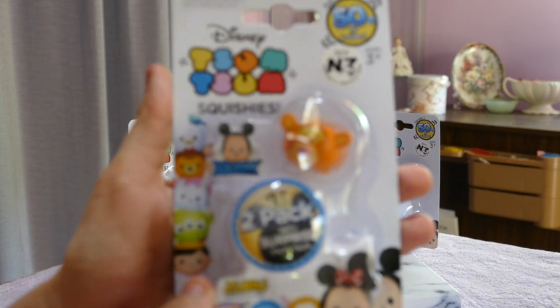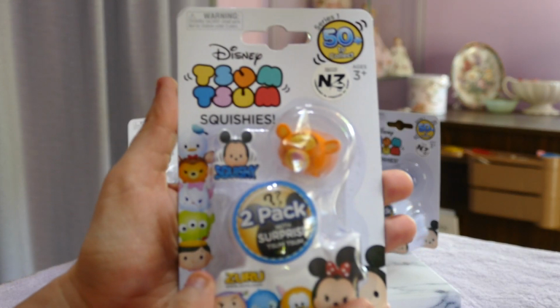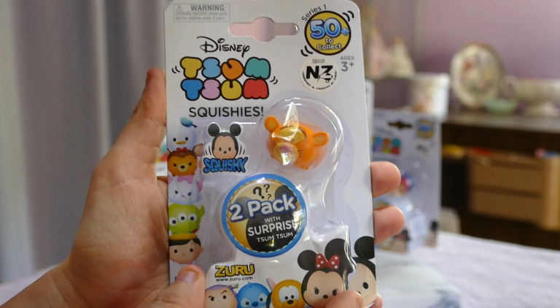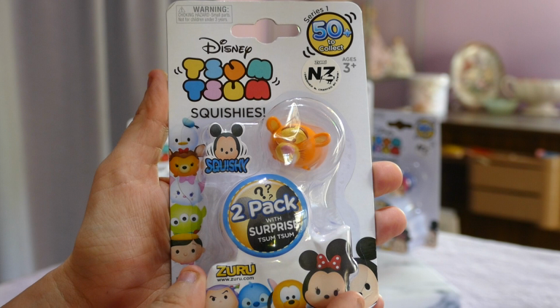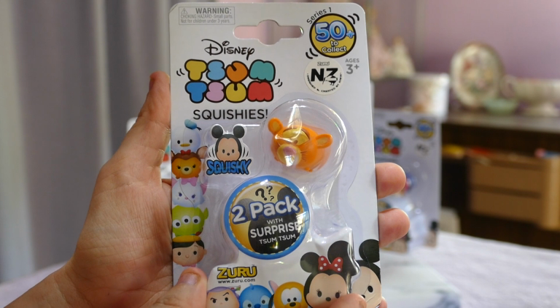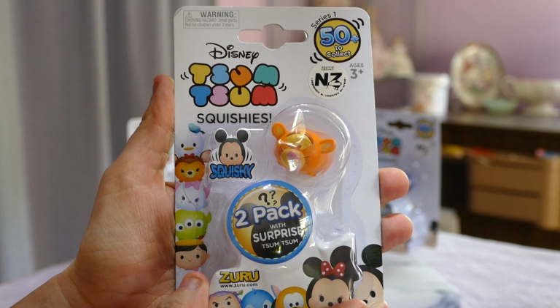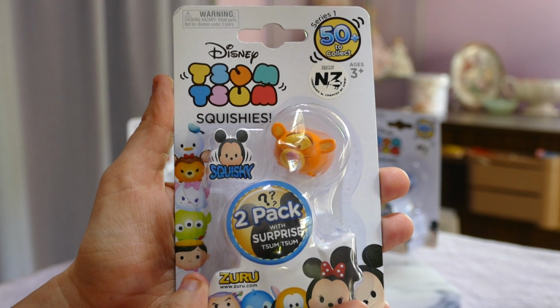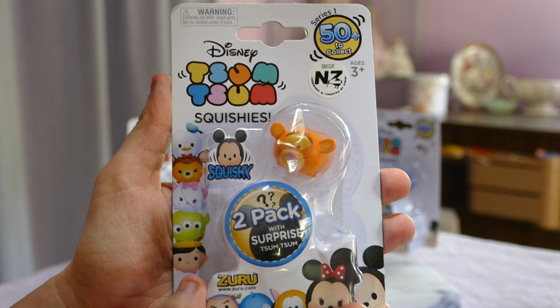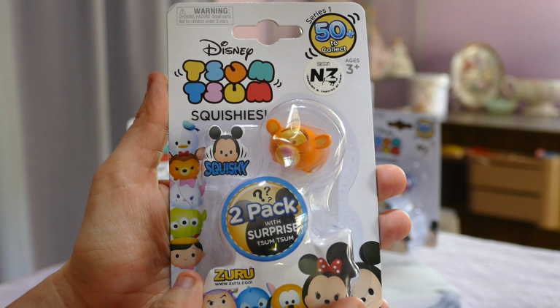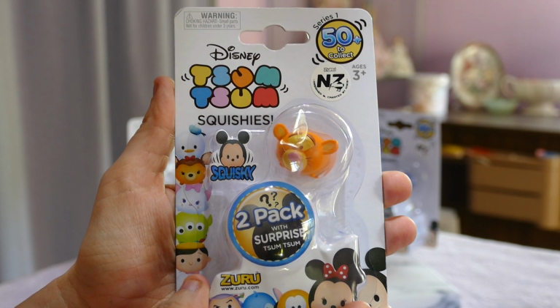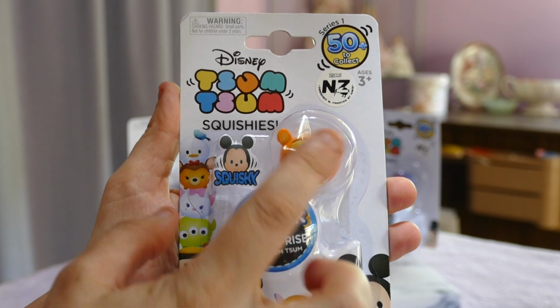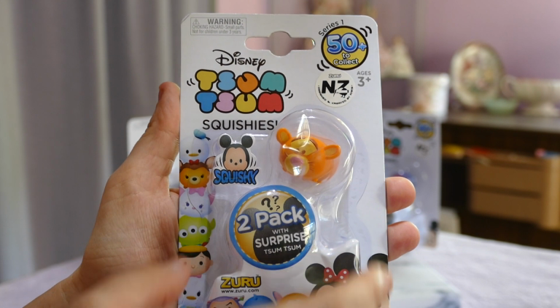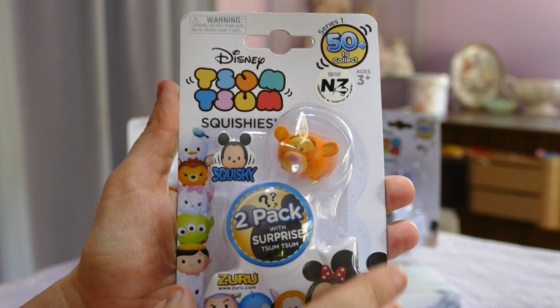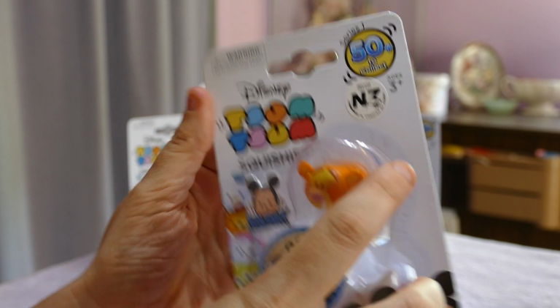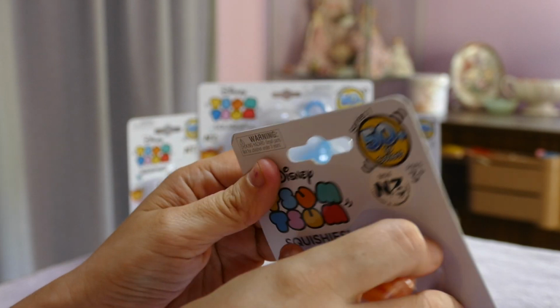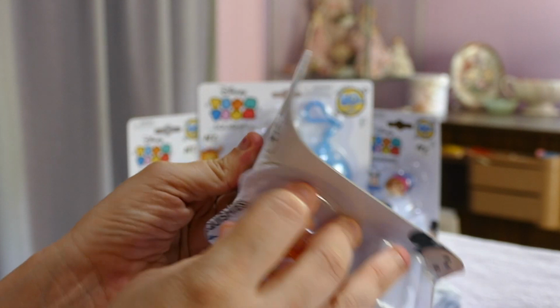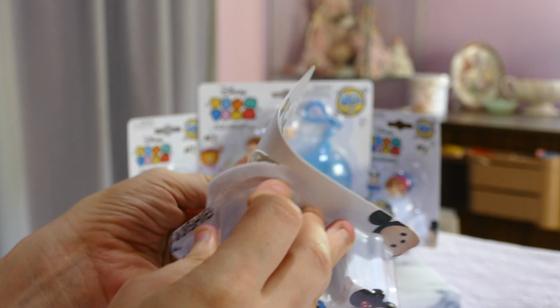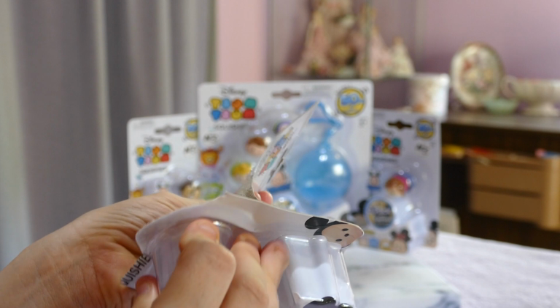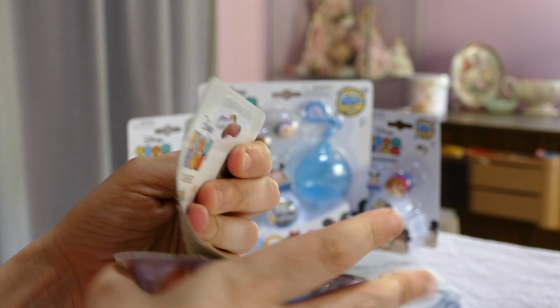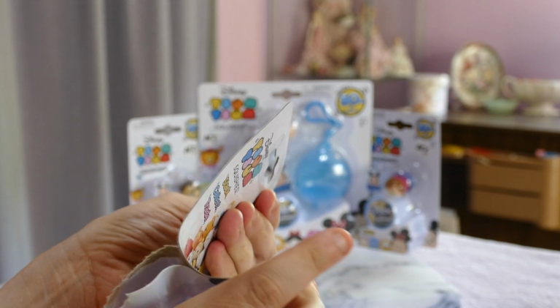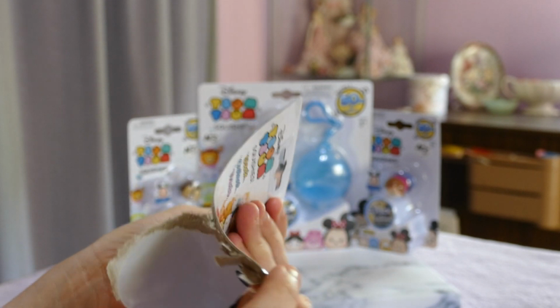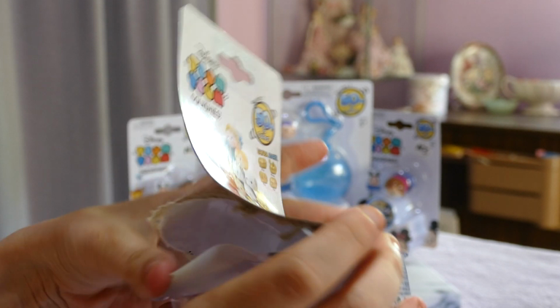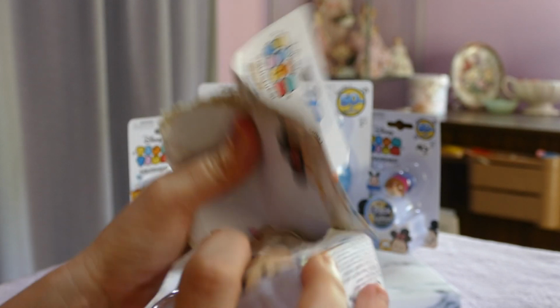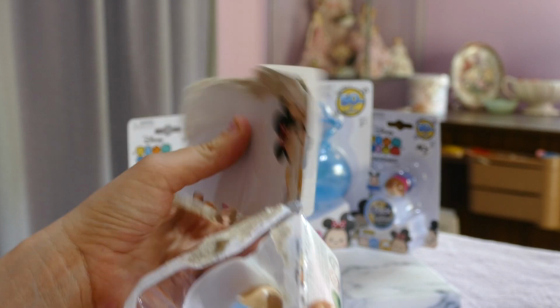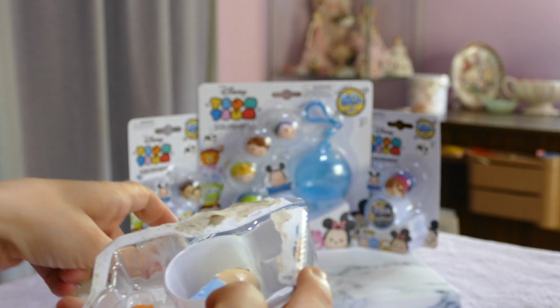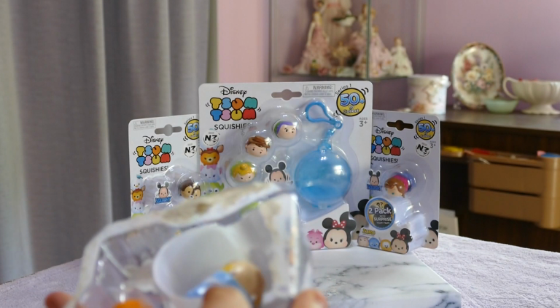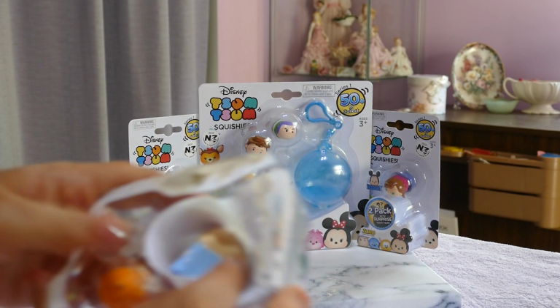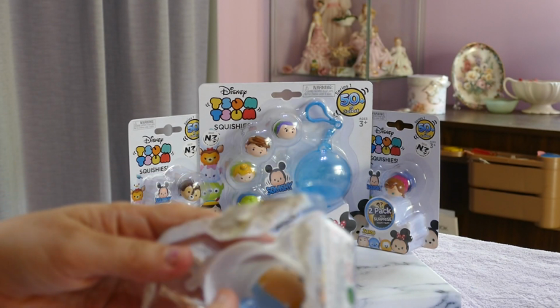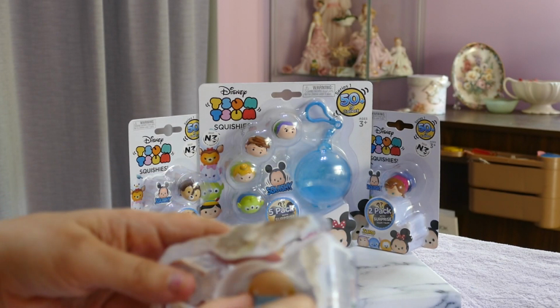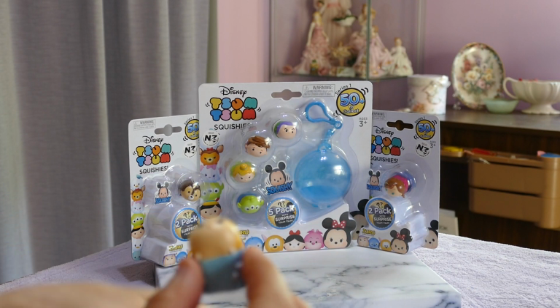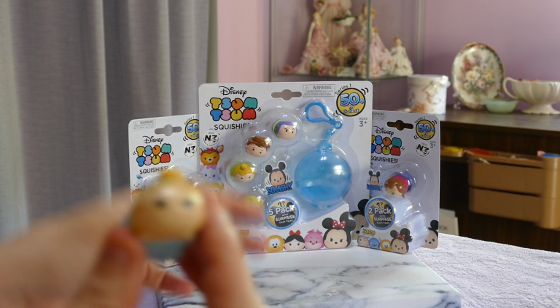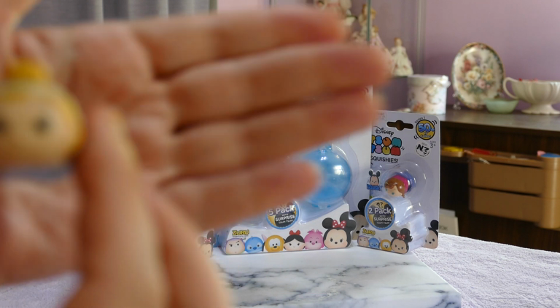So this is the two-pack with Tigger visible. Let's get into it. What is the one we got? Okay, so we got Cinderella.